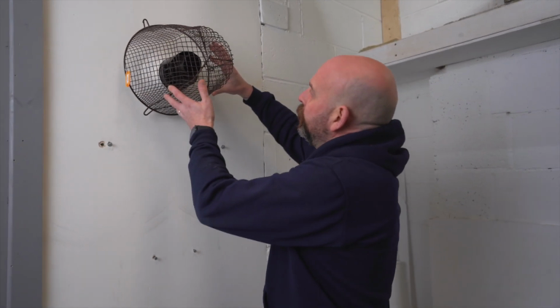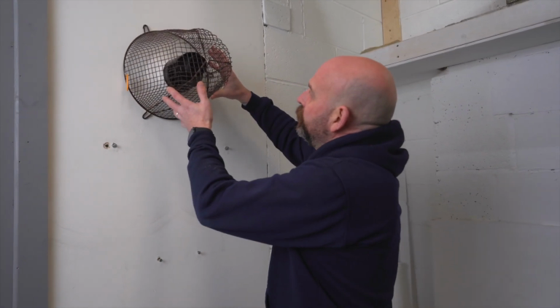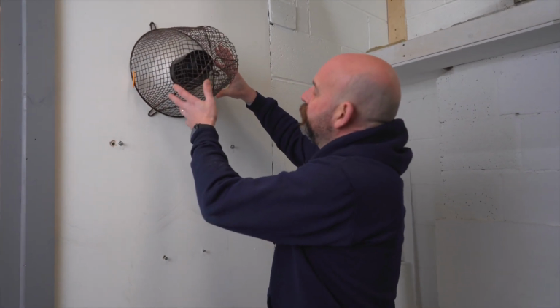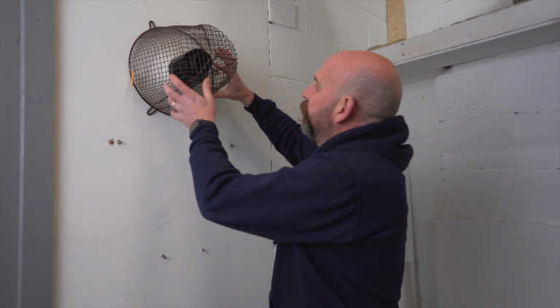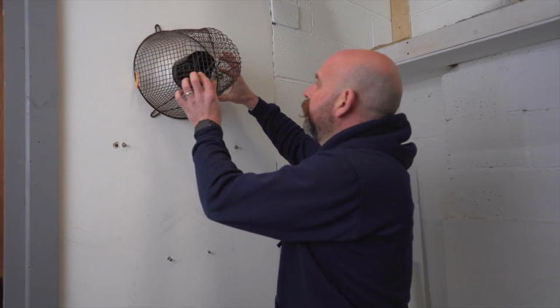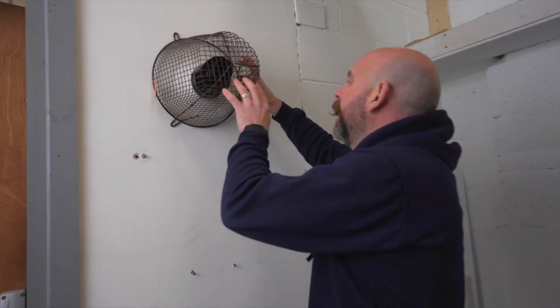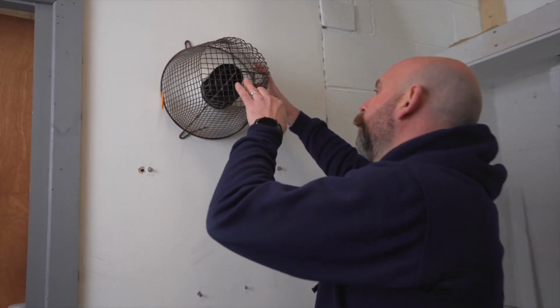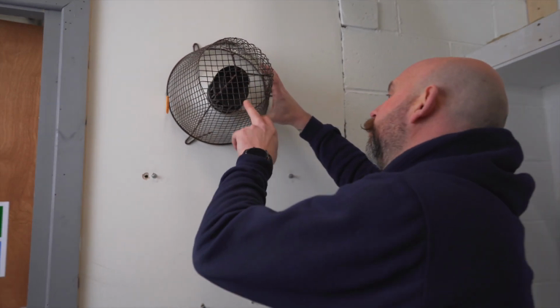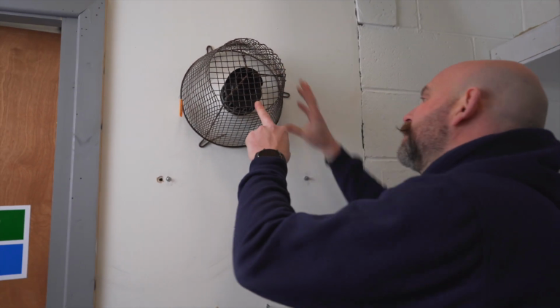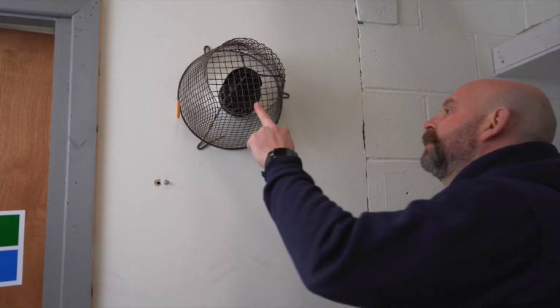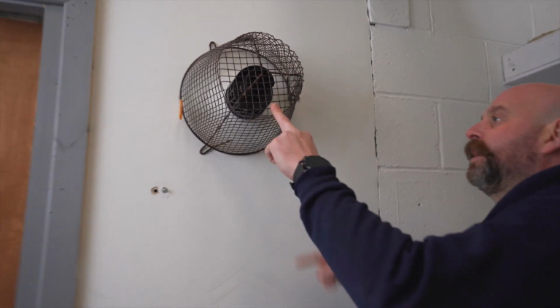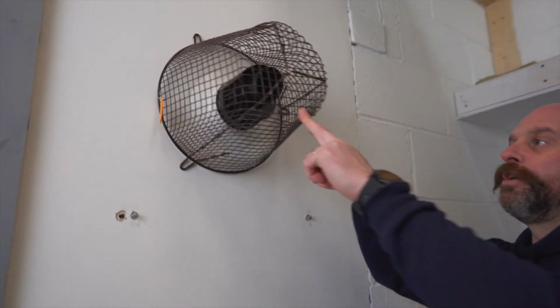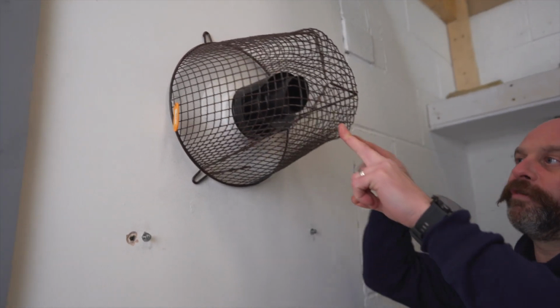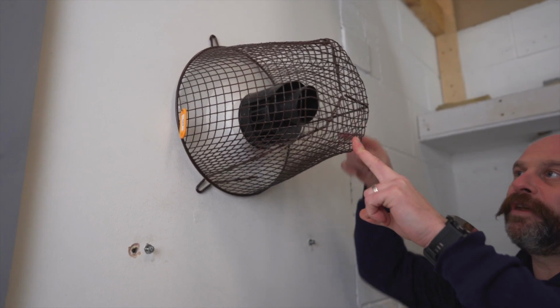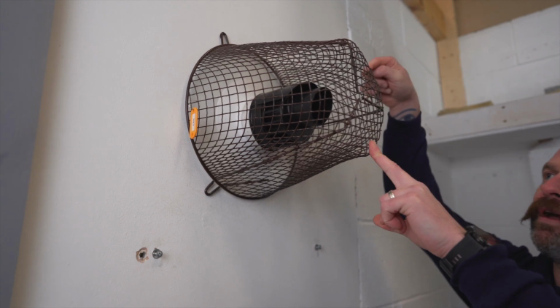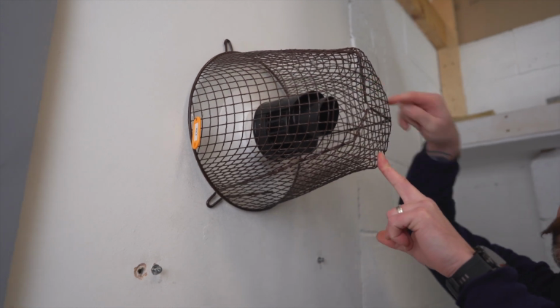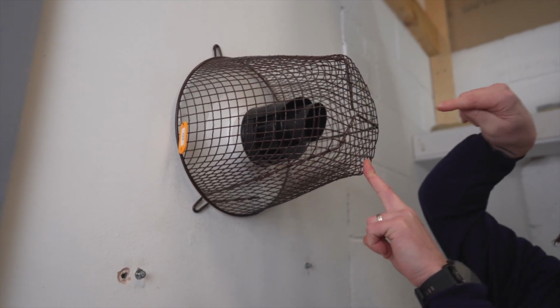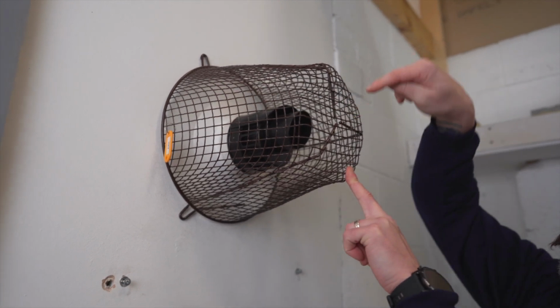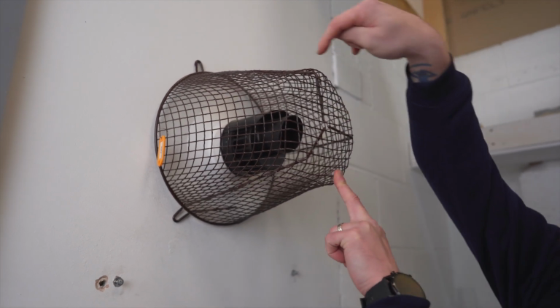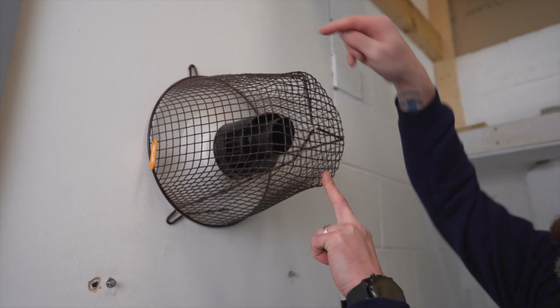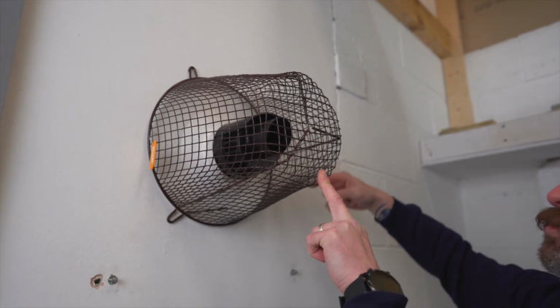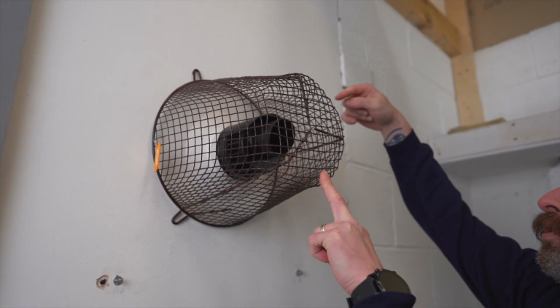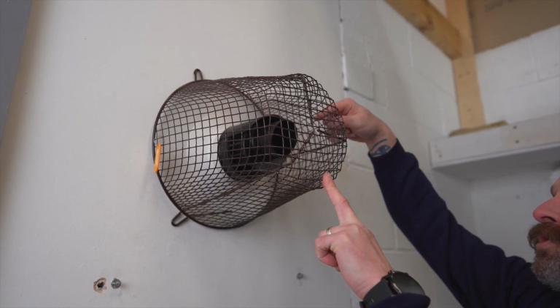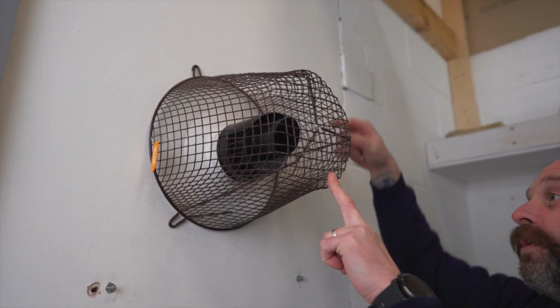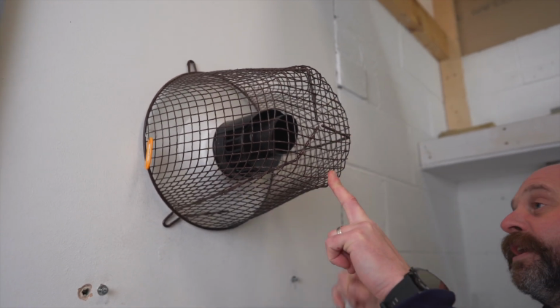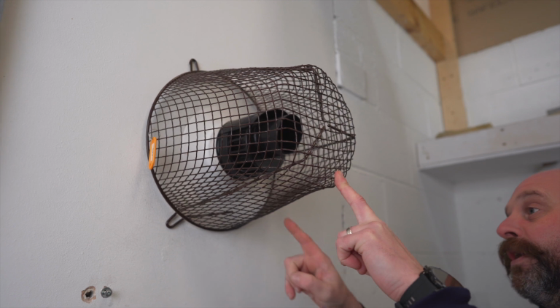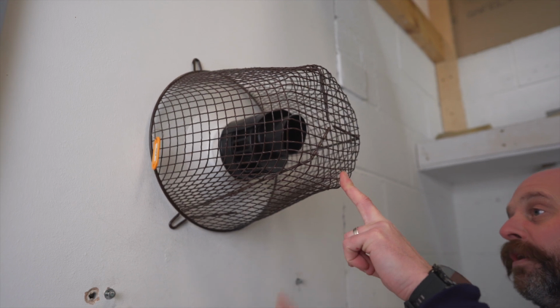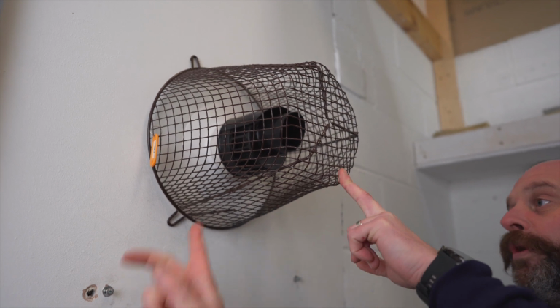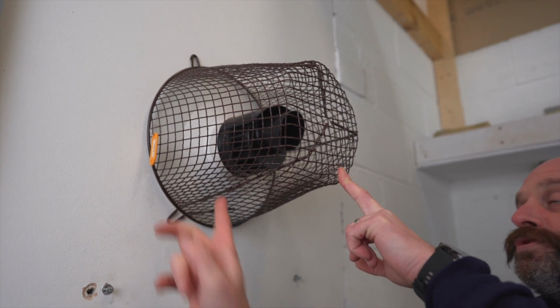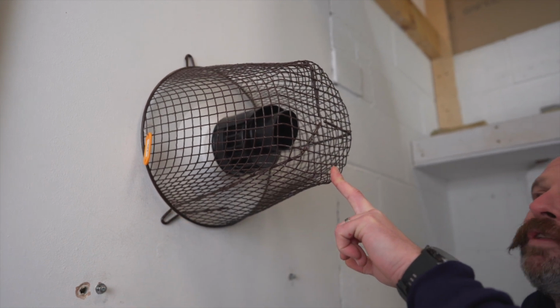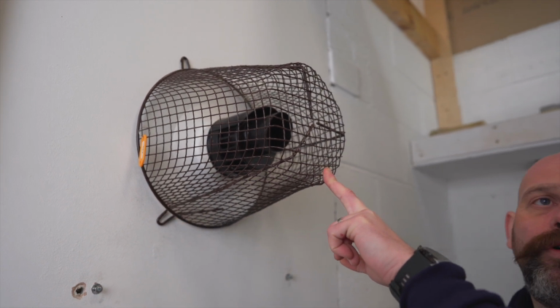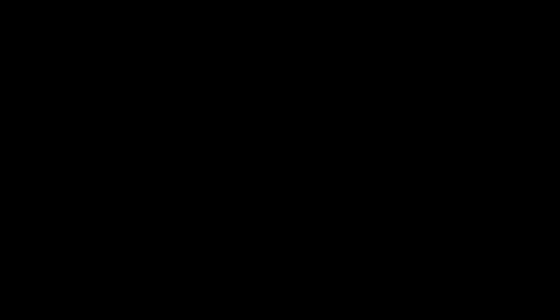It fits over the flue nicely, and what we're looking for is a guard that is 50mm clear from any point of the flue — so if you put a tape measure through there it would be no closer than 50mm all the way around.